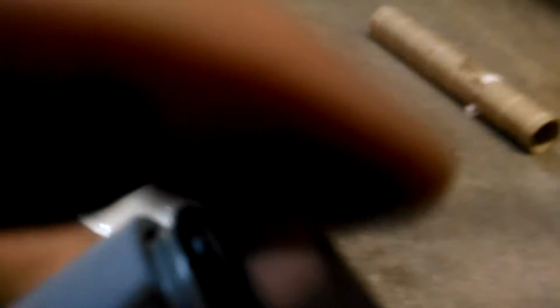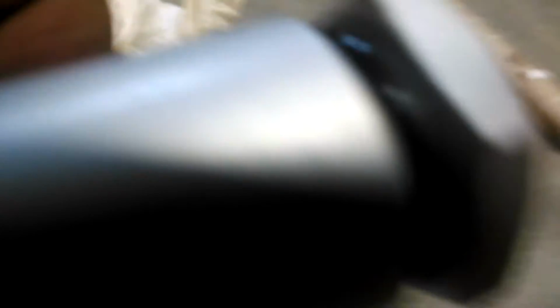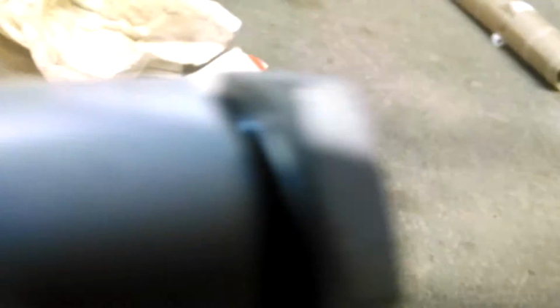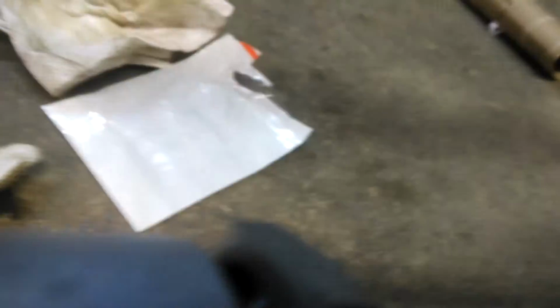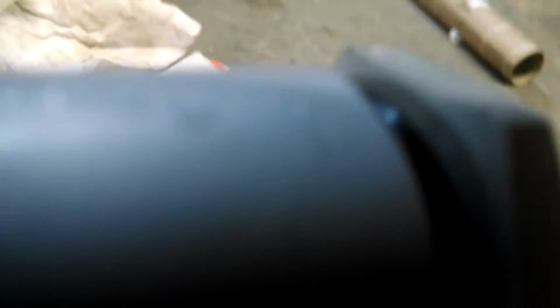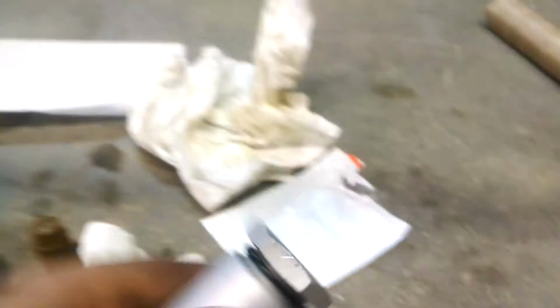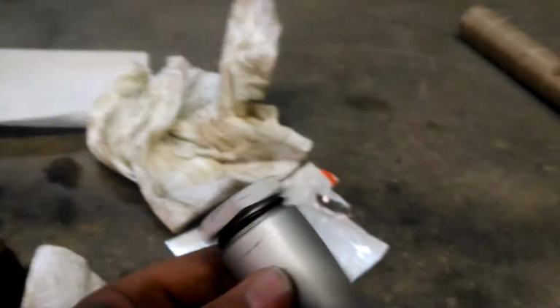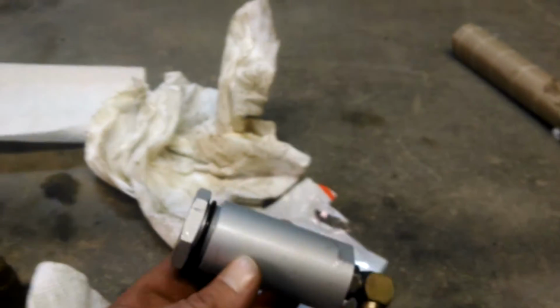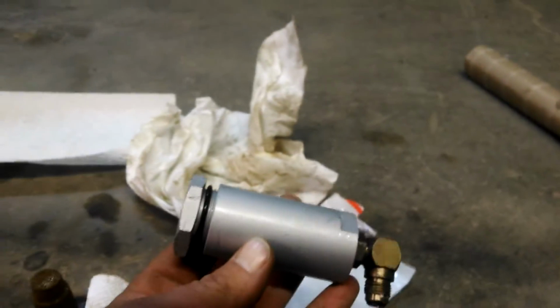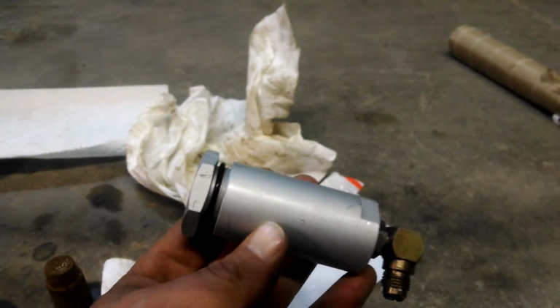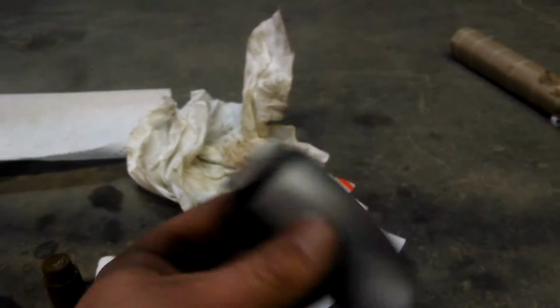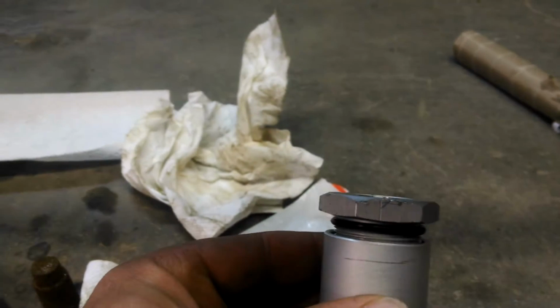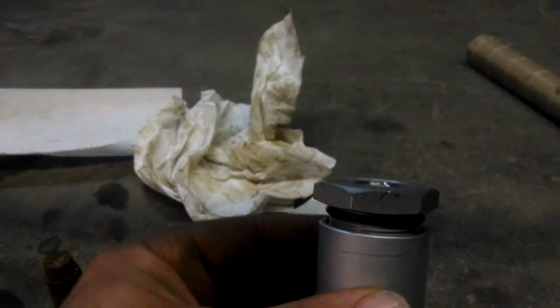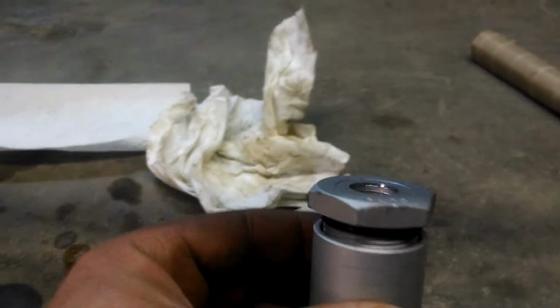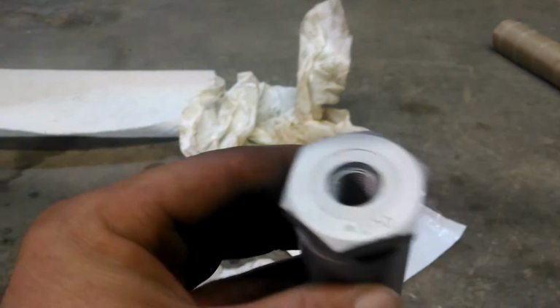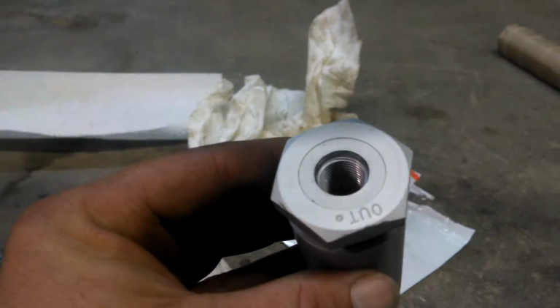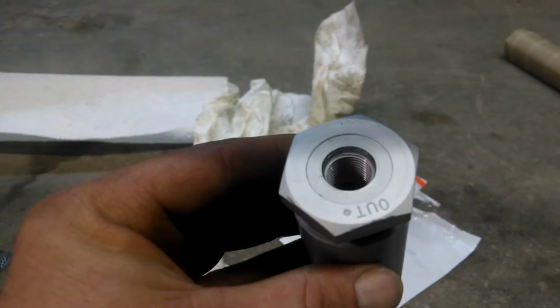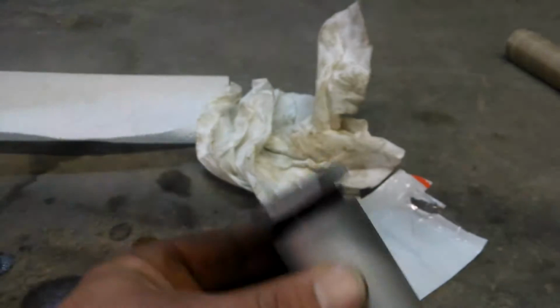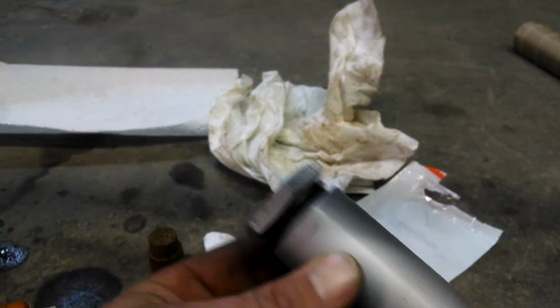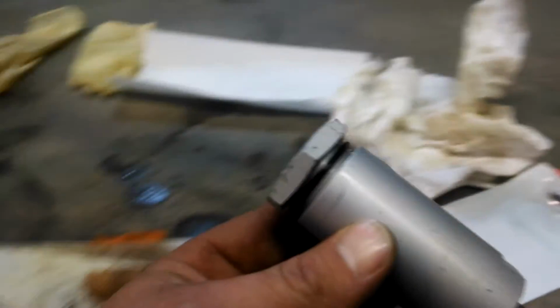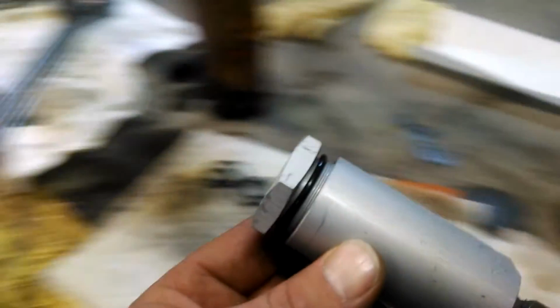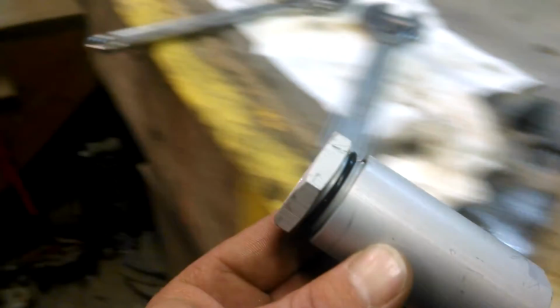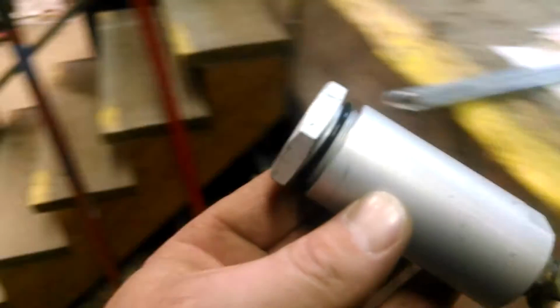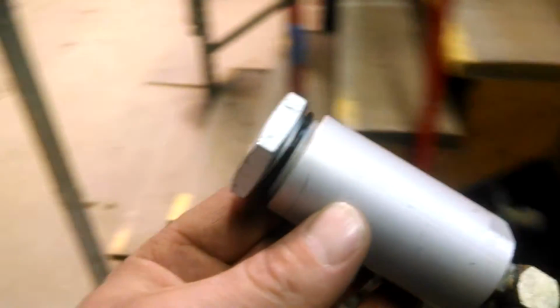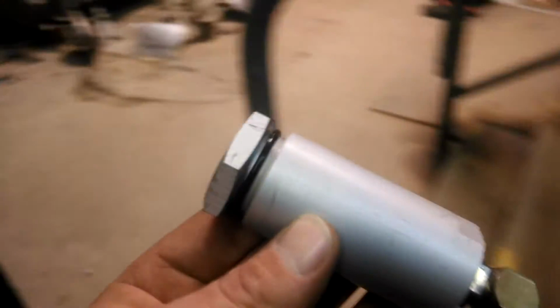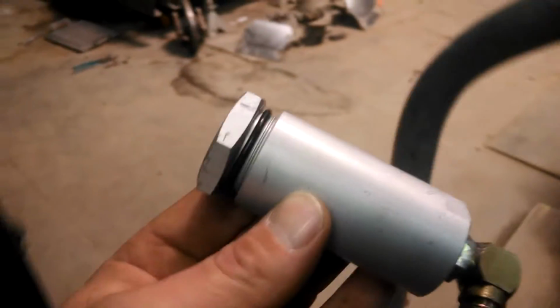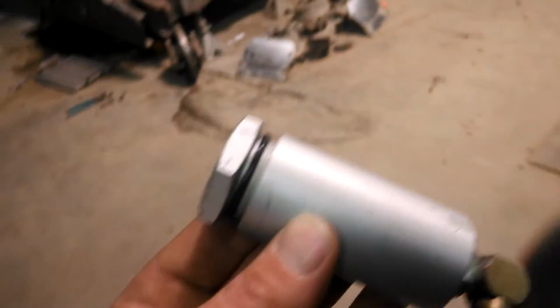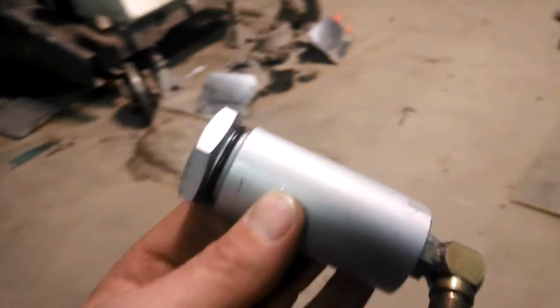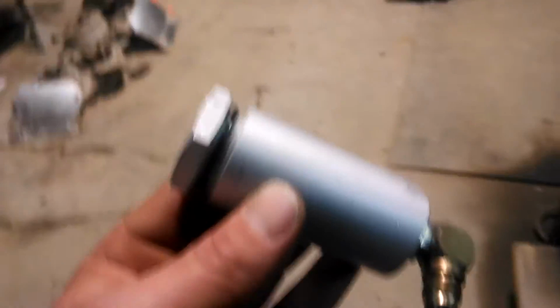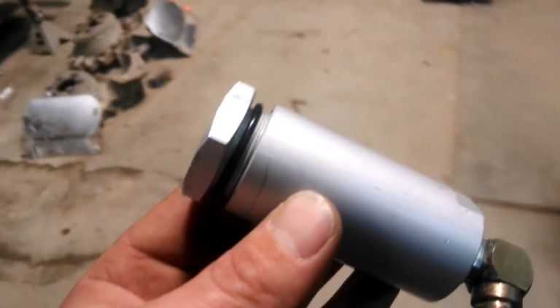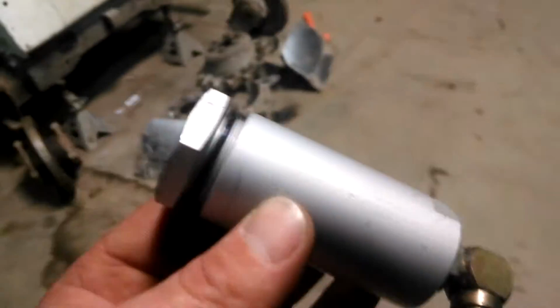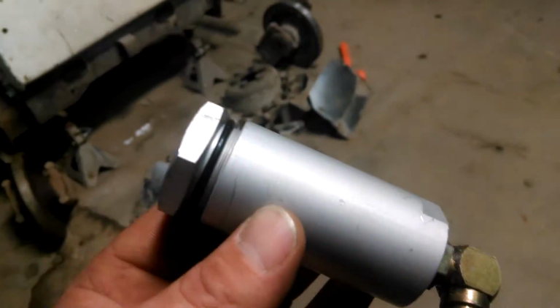I do not have anybody to hold the camera, so what I've done is screwed that together. I'm going to go ahead and screw that all the way in so that the o-ring seals and then it will be ready to reinstall.